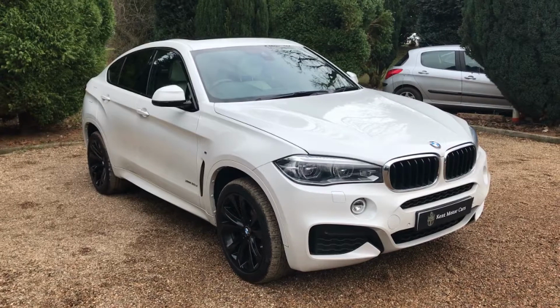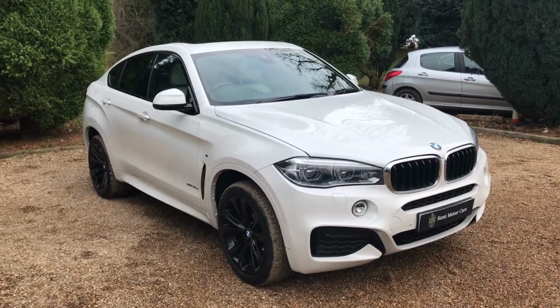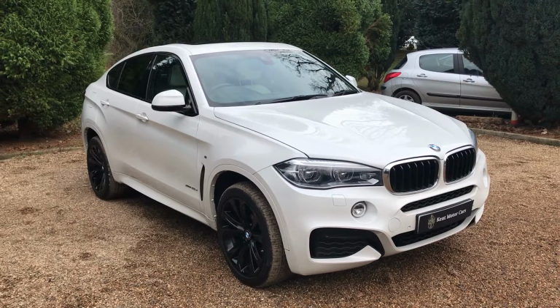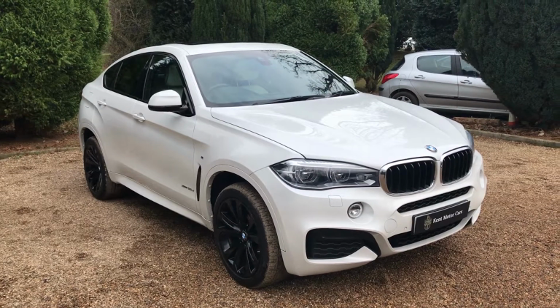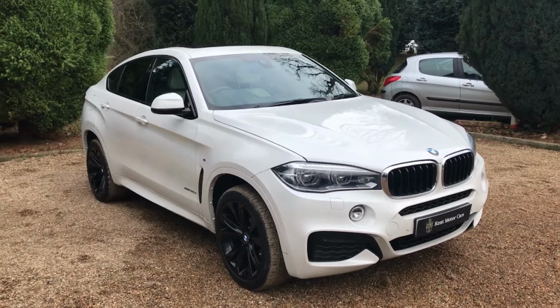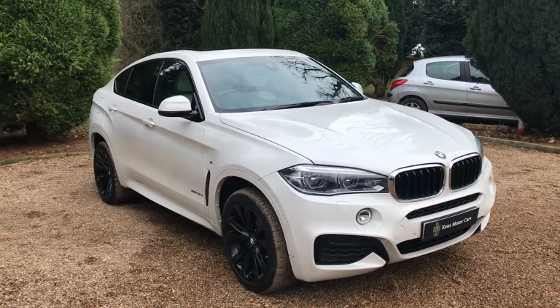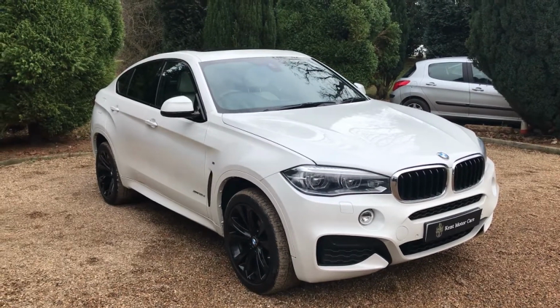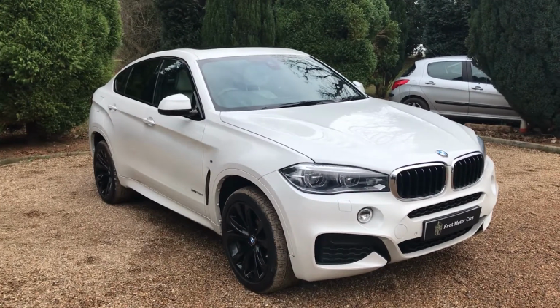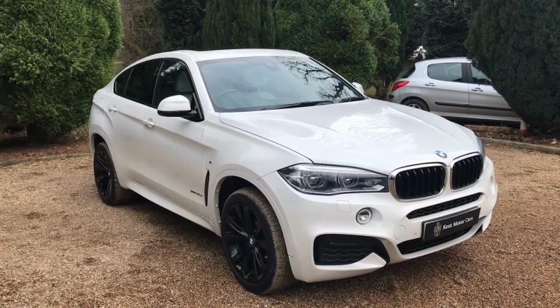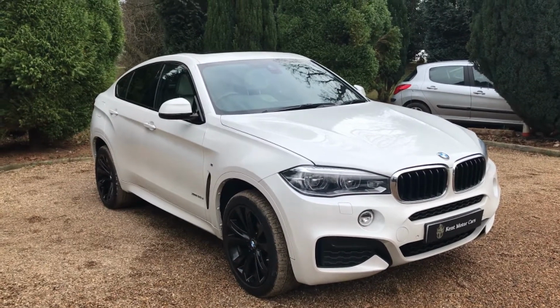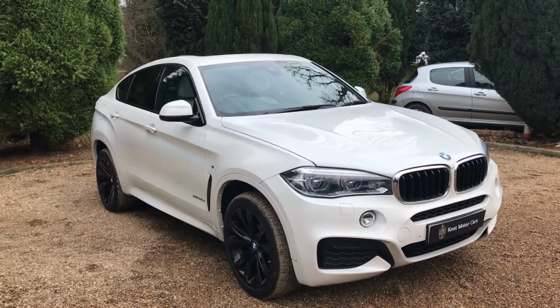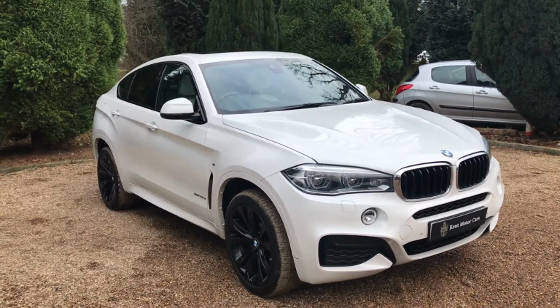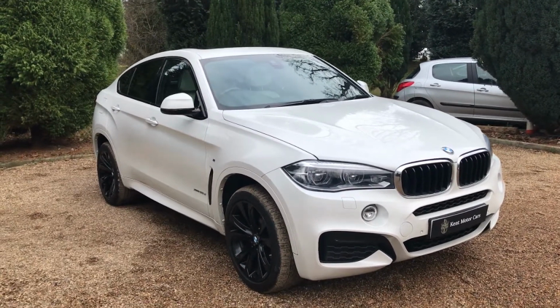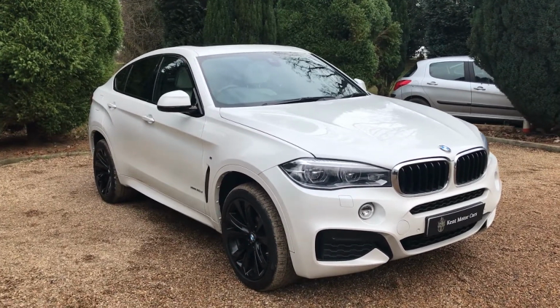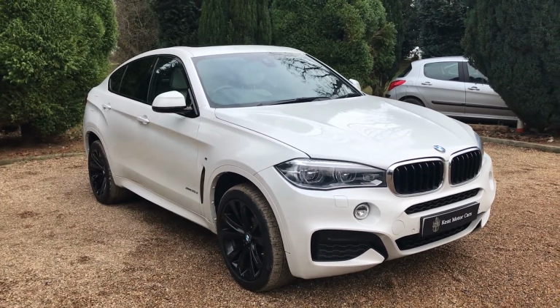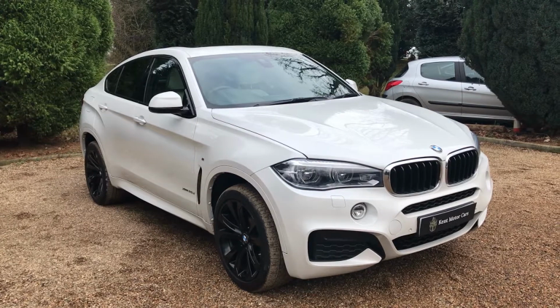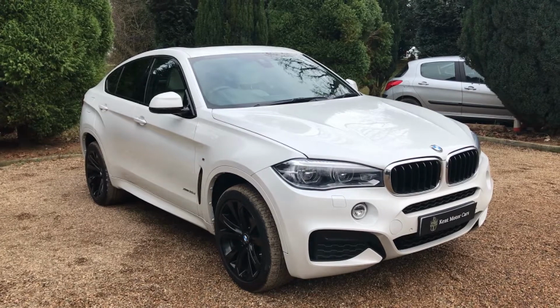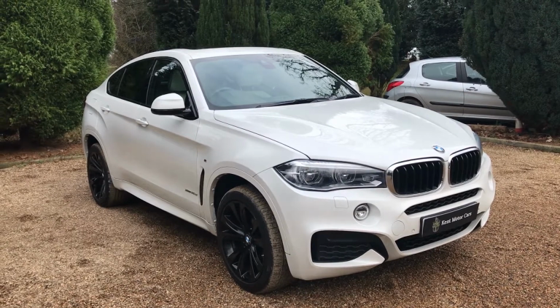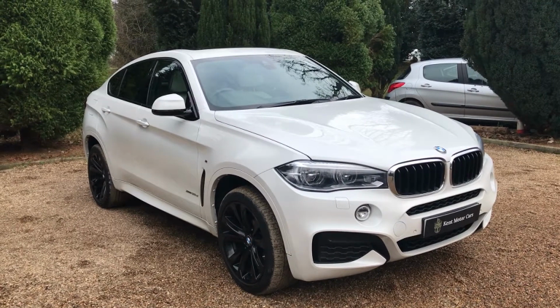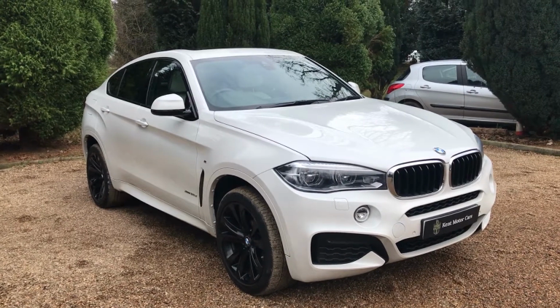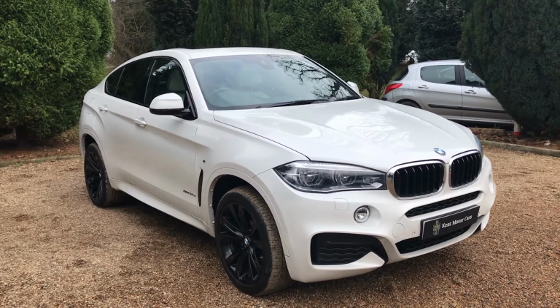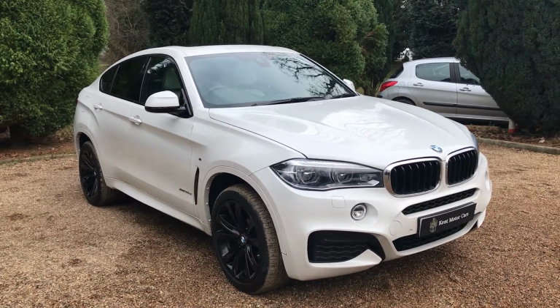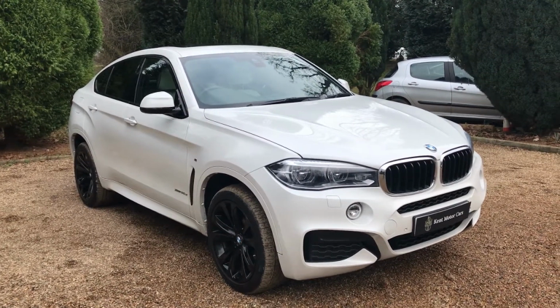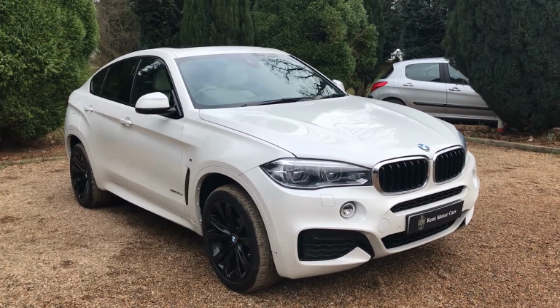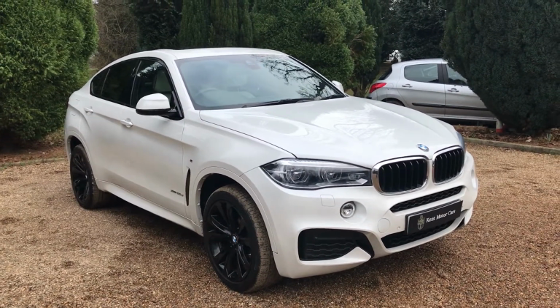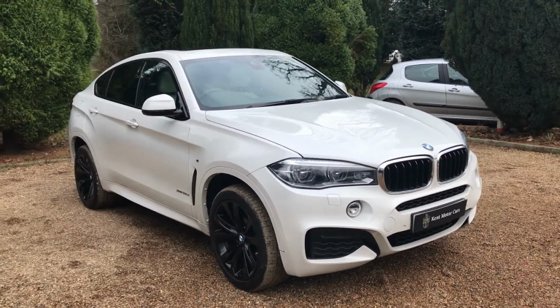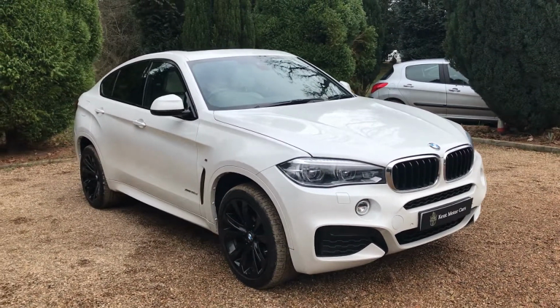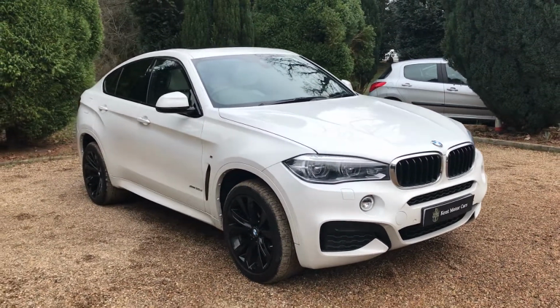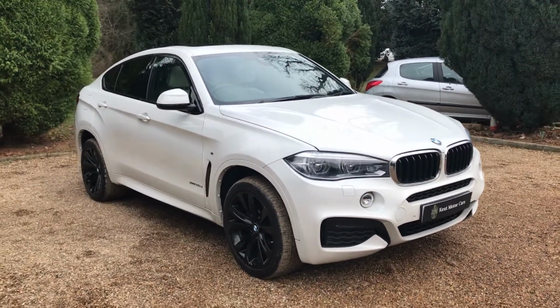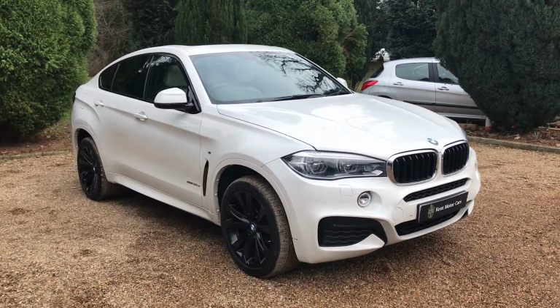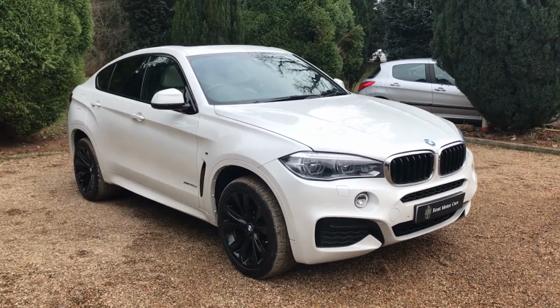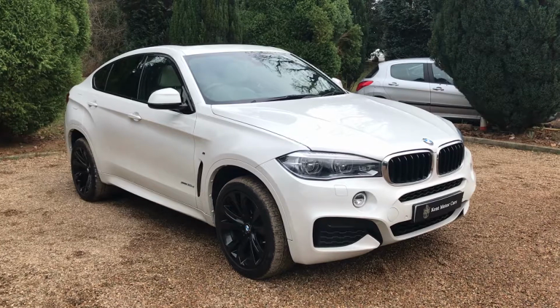Hi guys, Tom here from Kent Motorcars. Just a quick video to show you our X6 that we've recently taken into stock. This one is on a 15 plate, it's just done over 15,000 miles, and it's one owner from new.